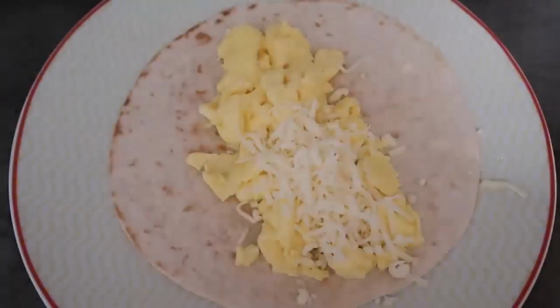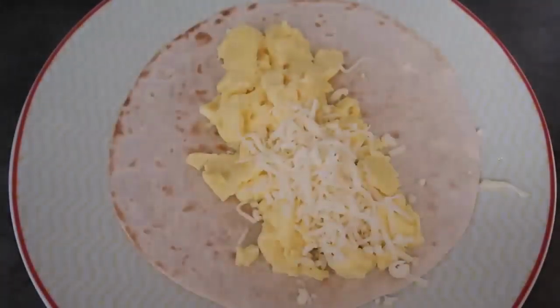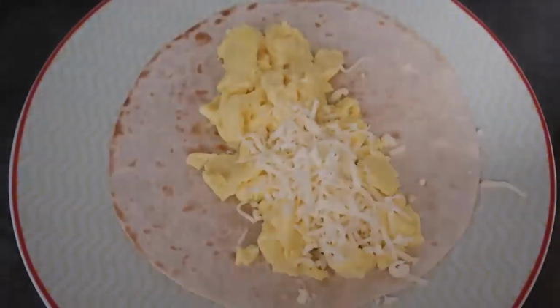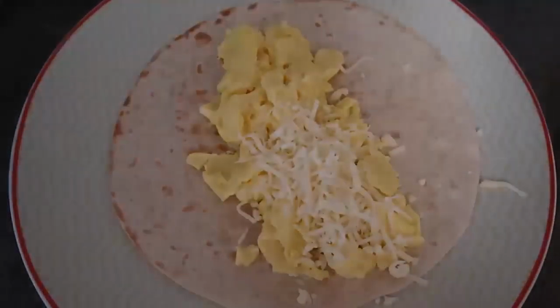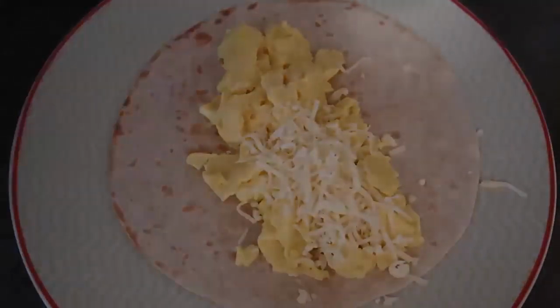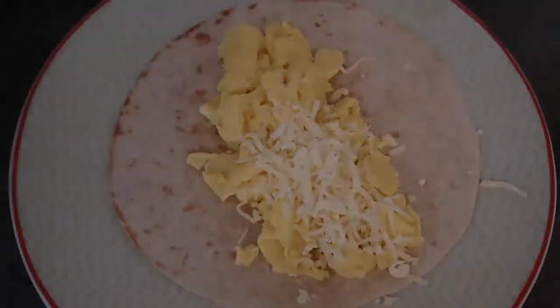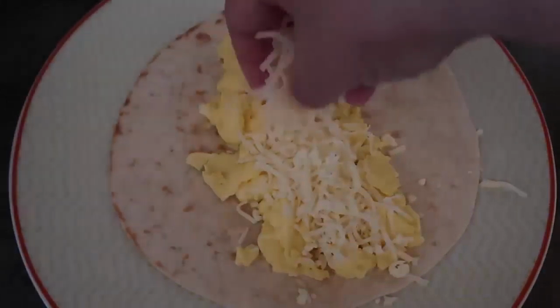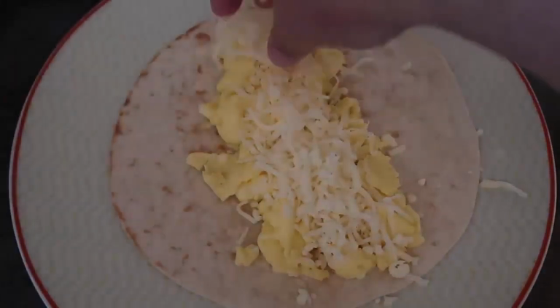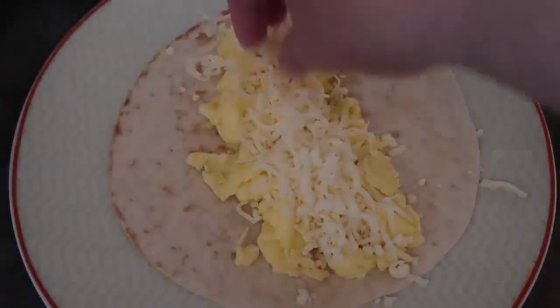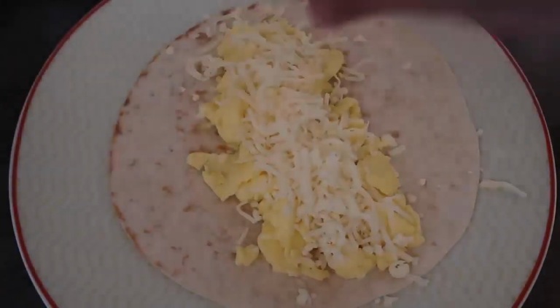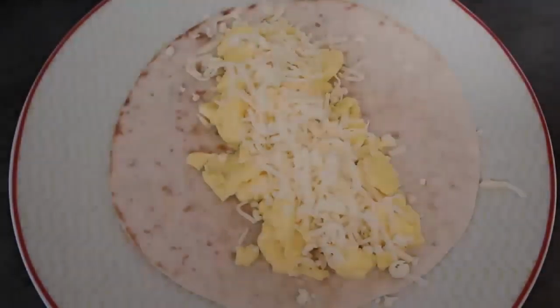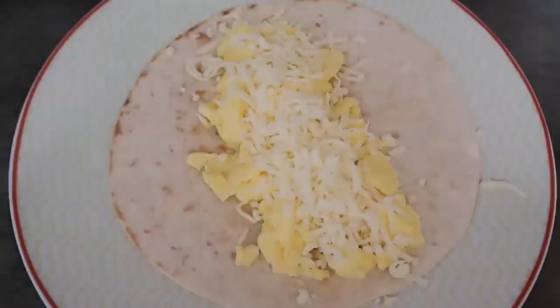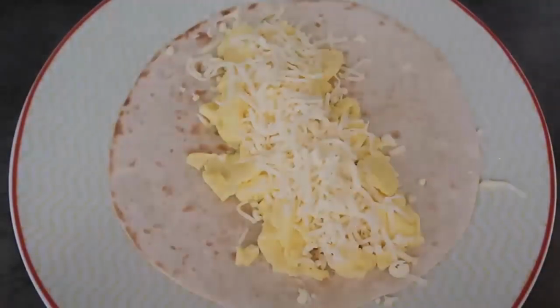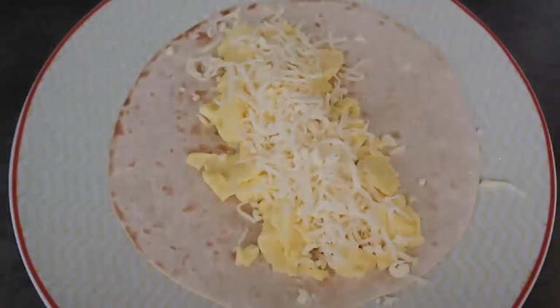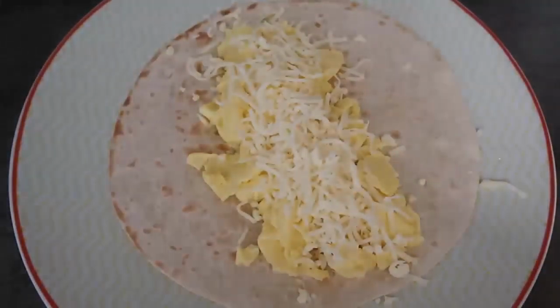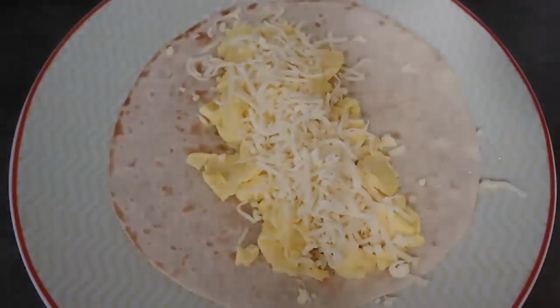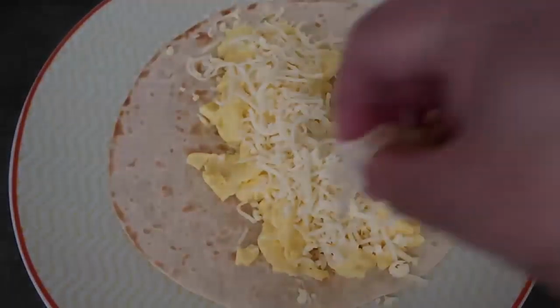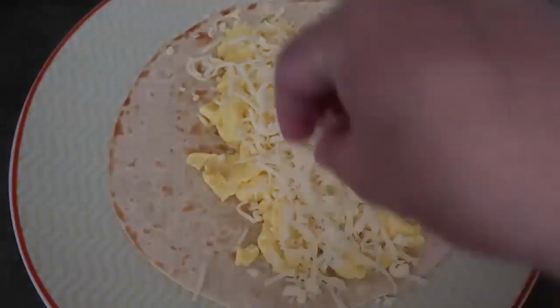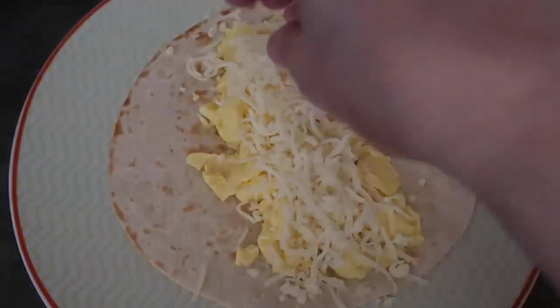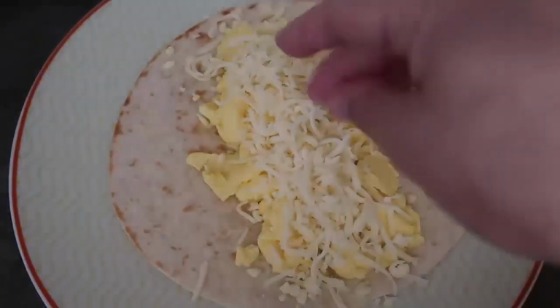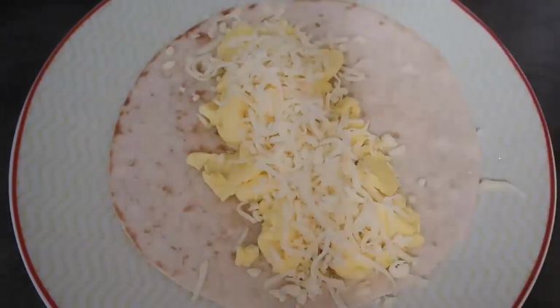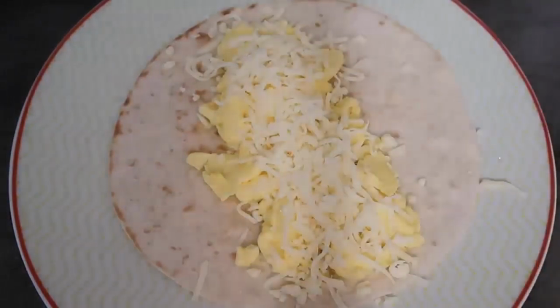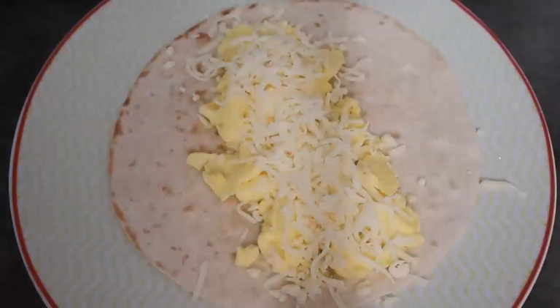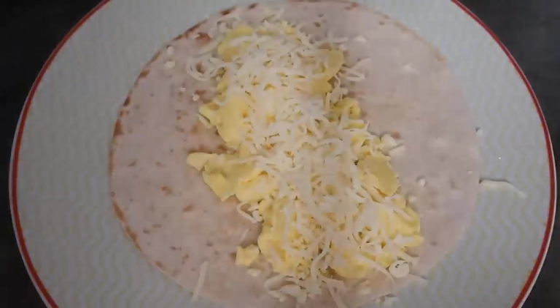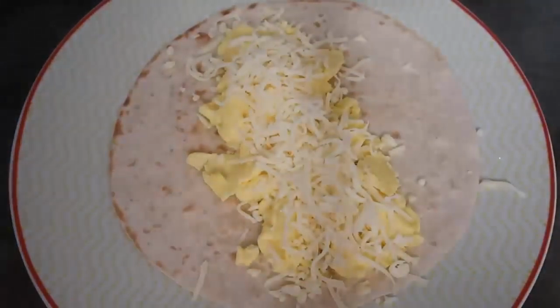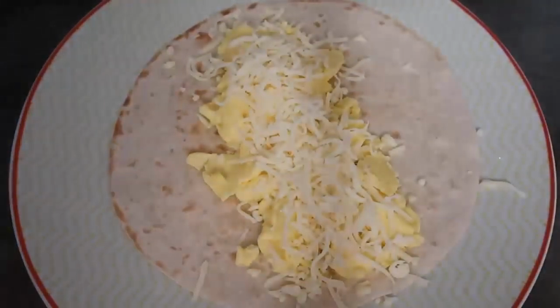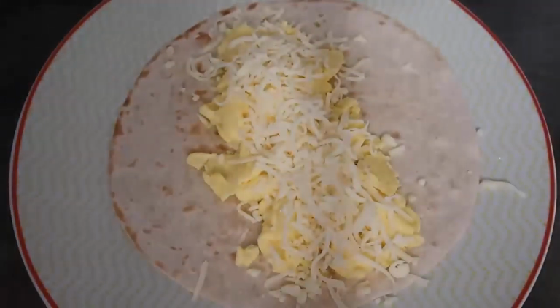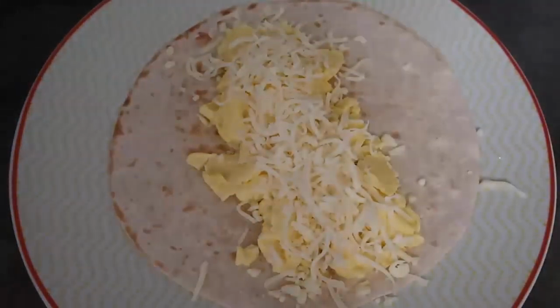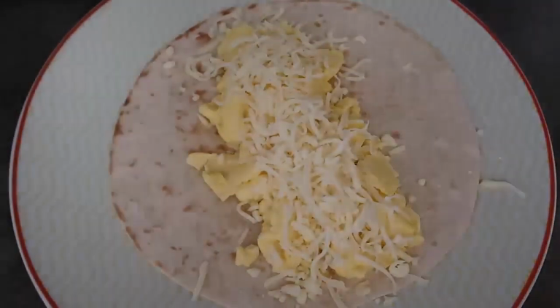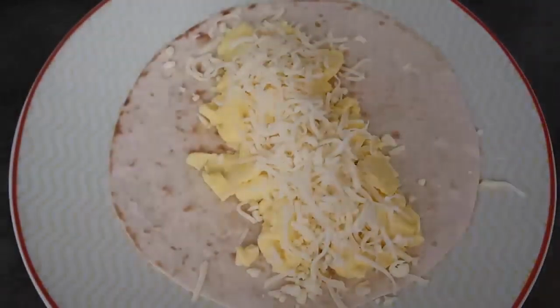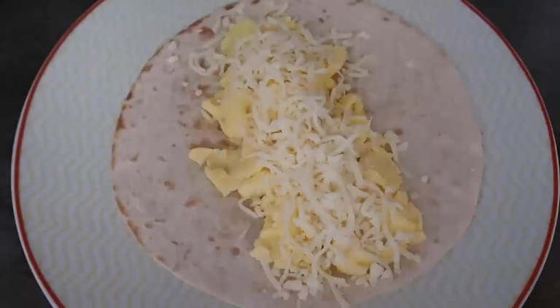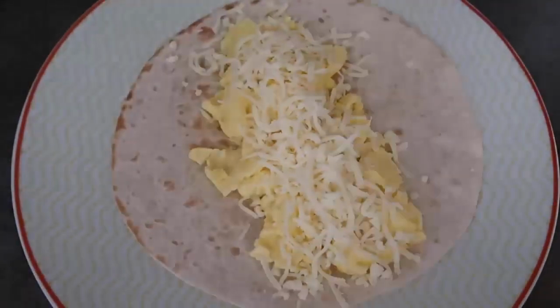Now just sprinkle over some grated cheese. There are so many ways you can adapt this — add any cheese you like, and you can also sauté some veggies to add in if you want to.